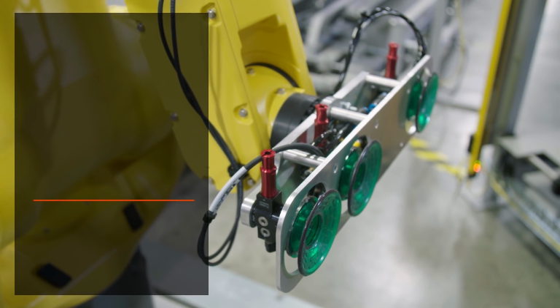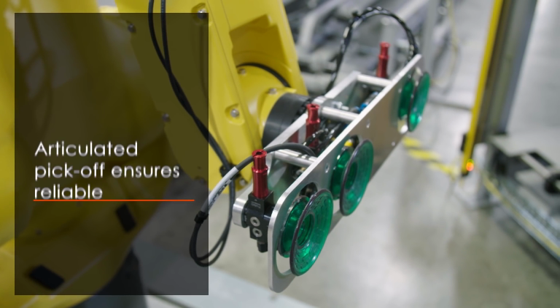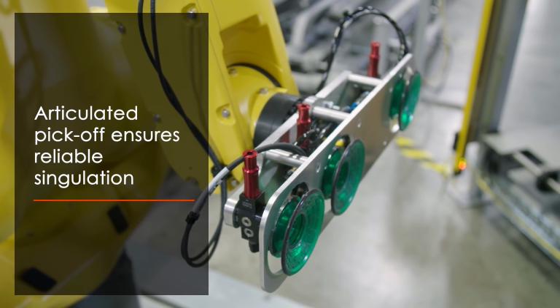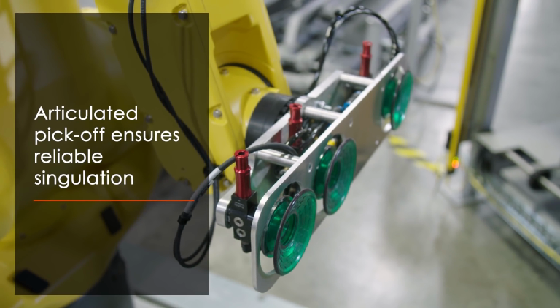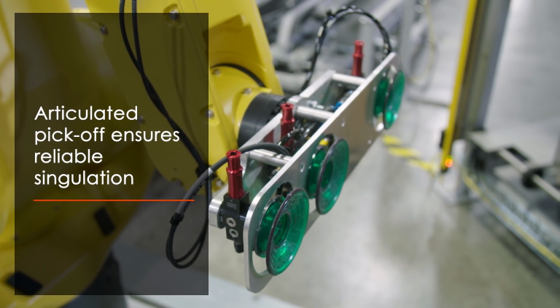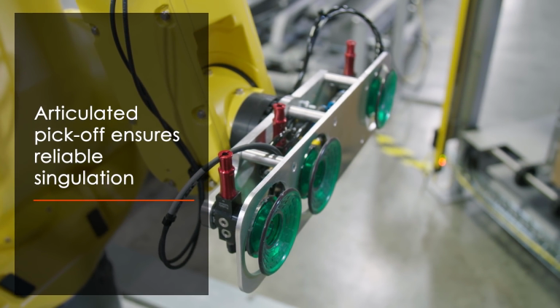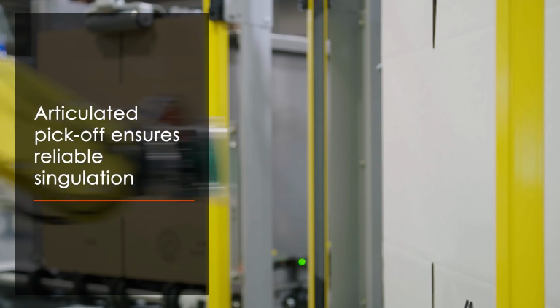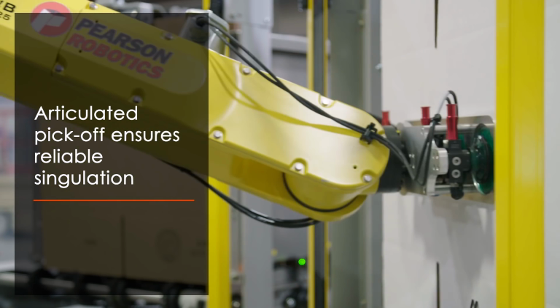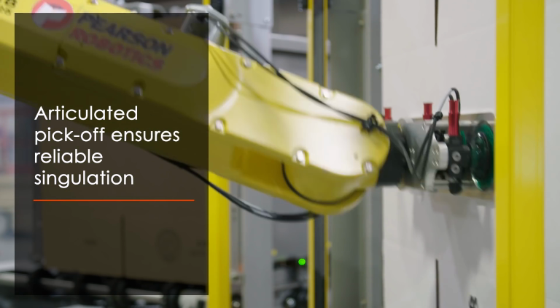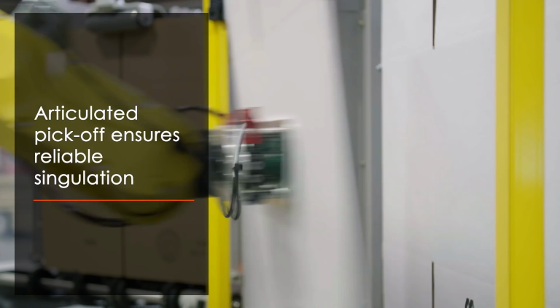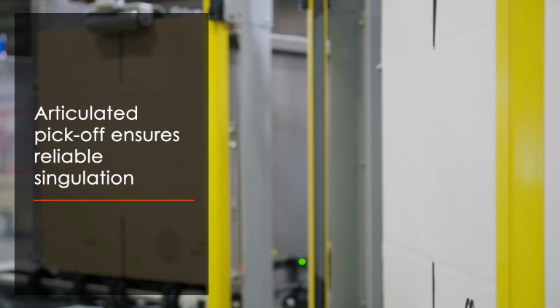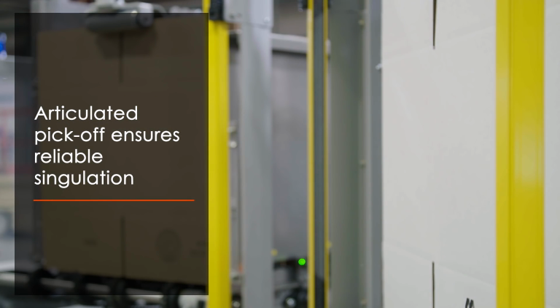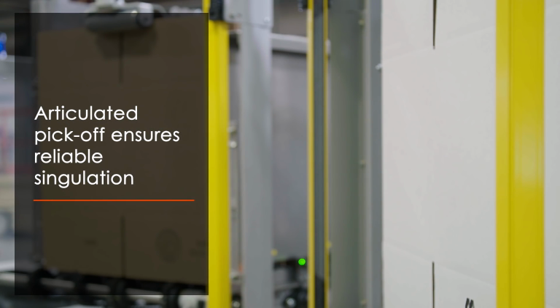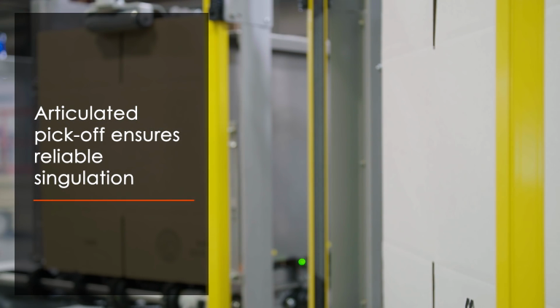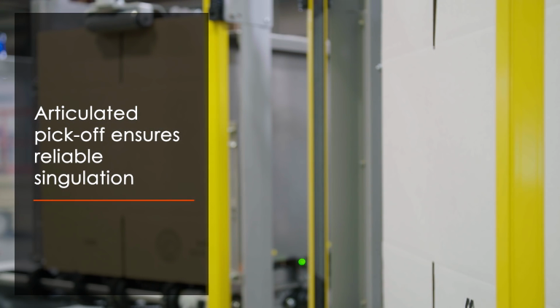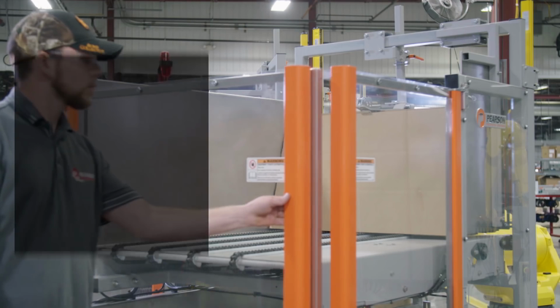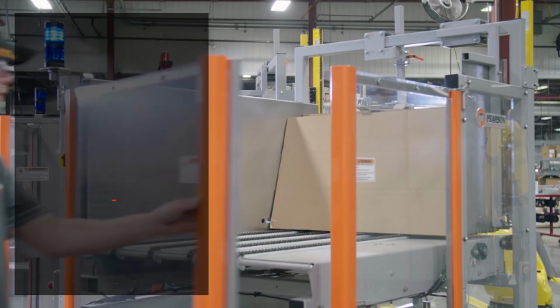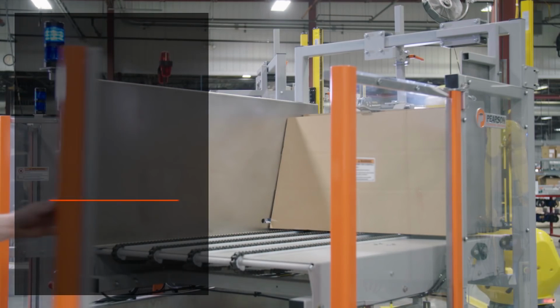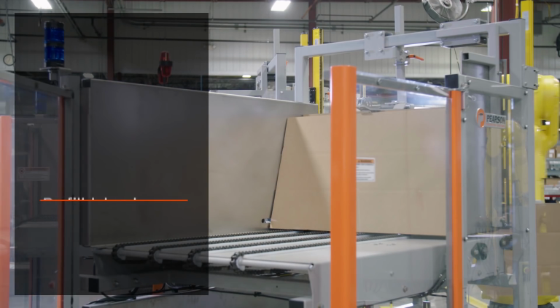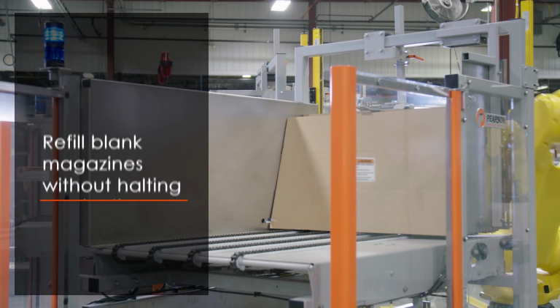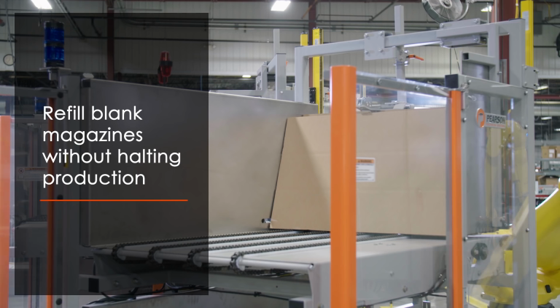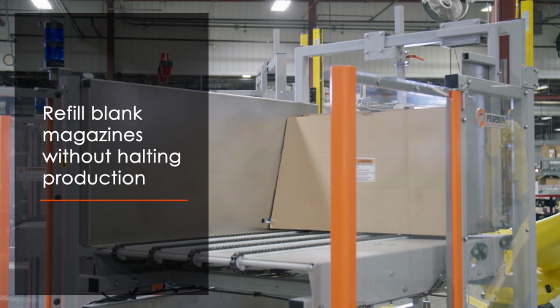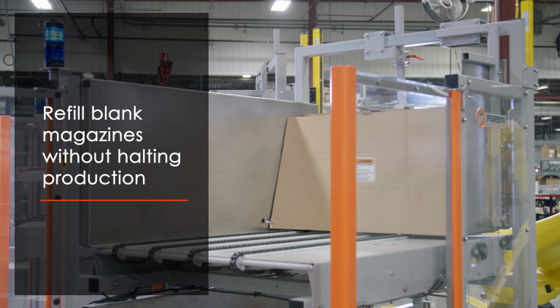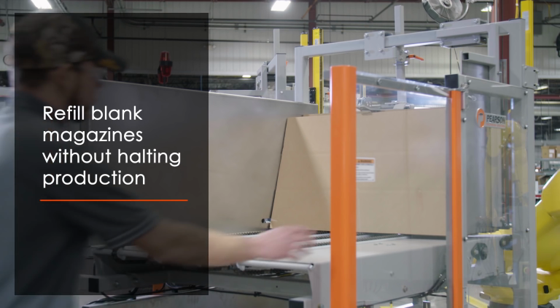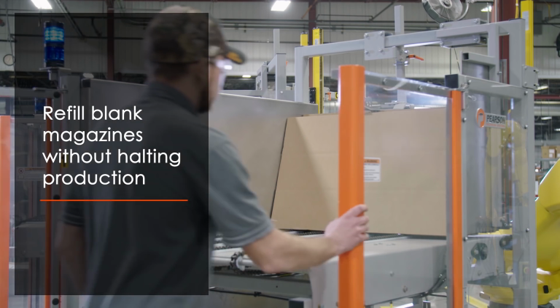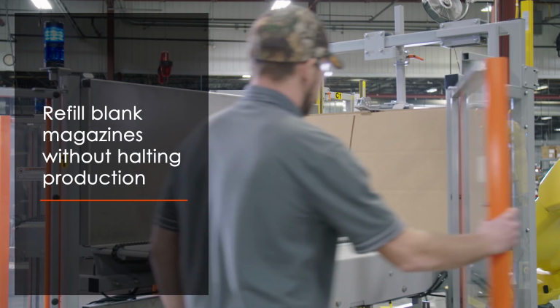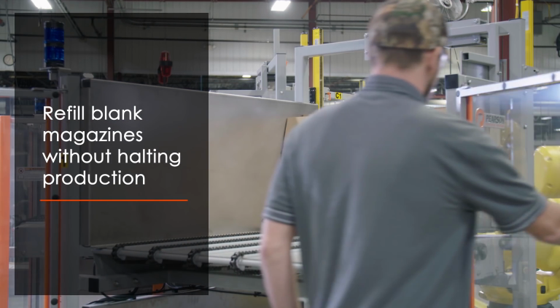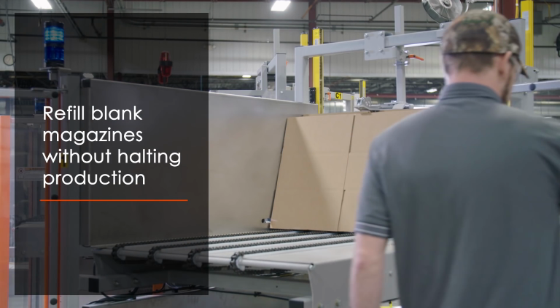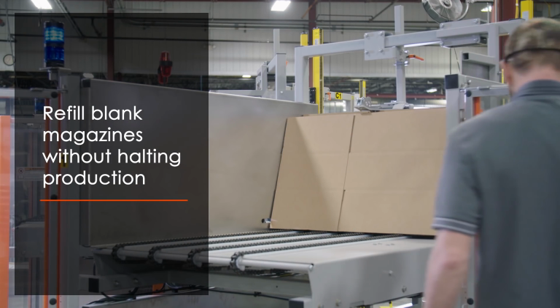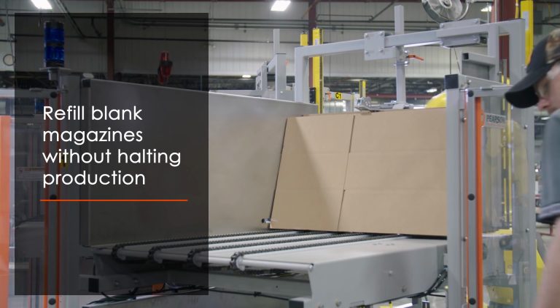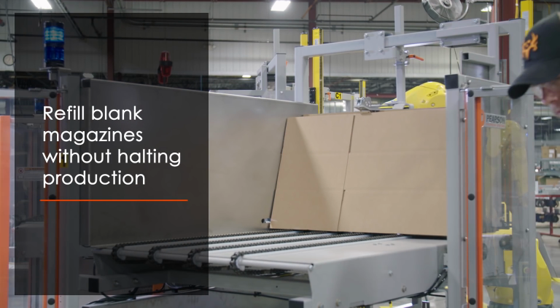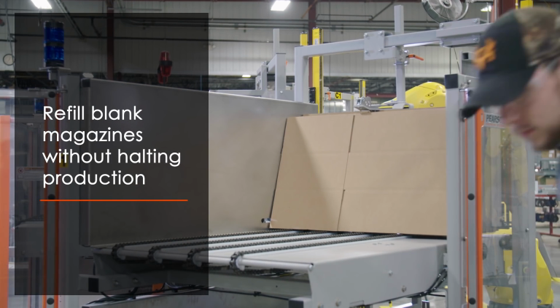Articulated pick-off ensures cases are picked one at a time. The system's ergonomic design allows the refill of blank magazines without halting production.